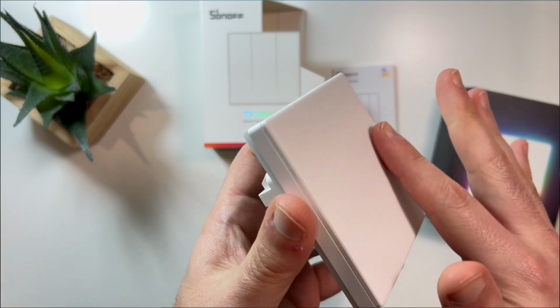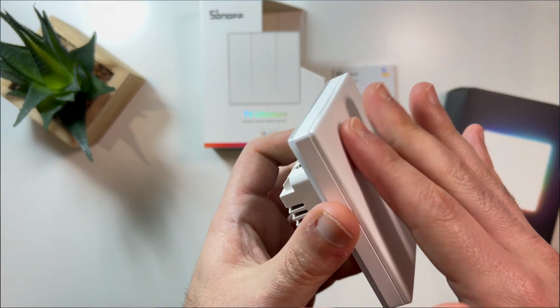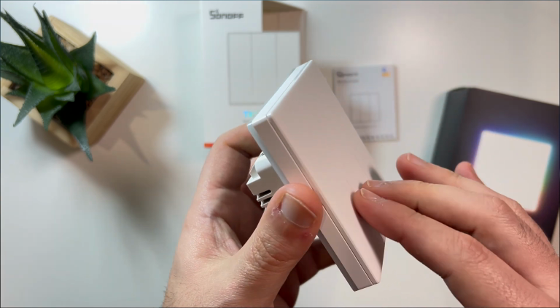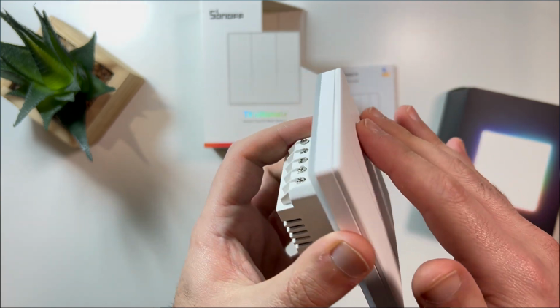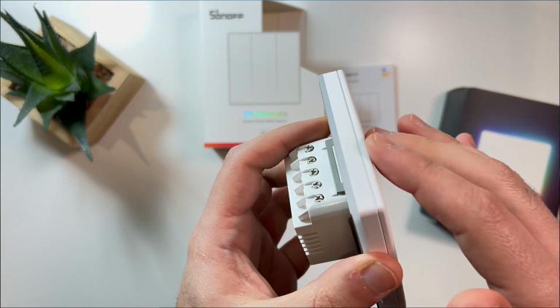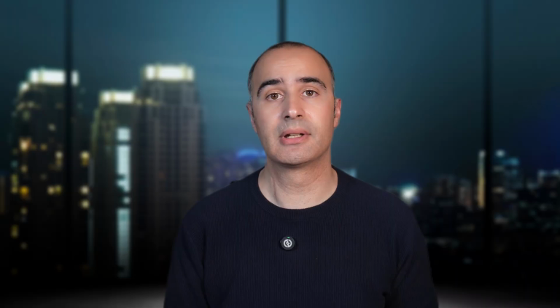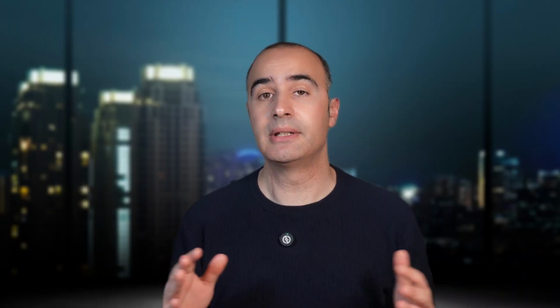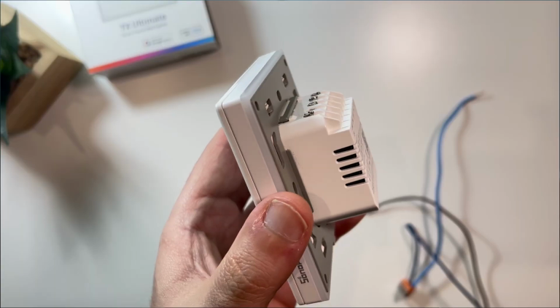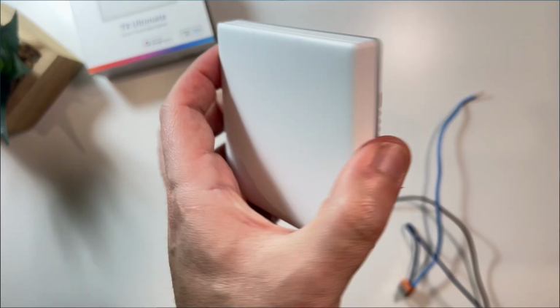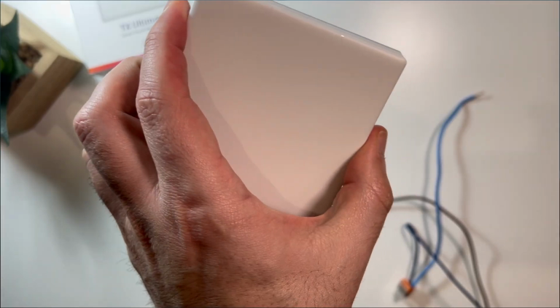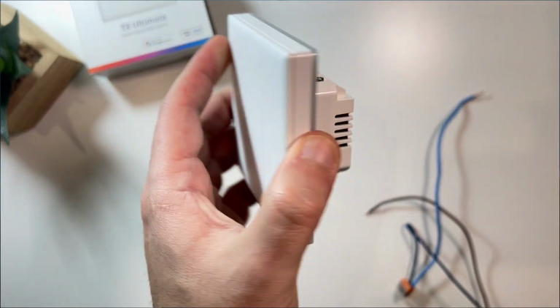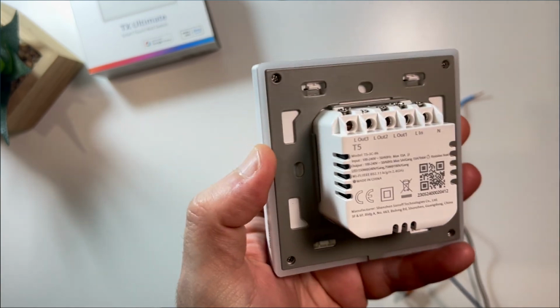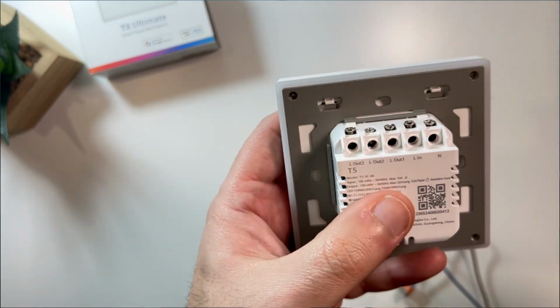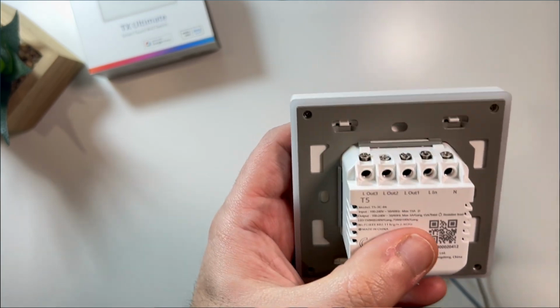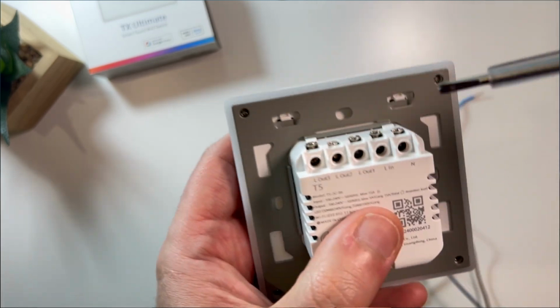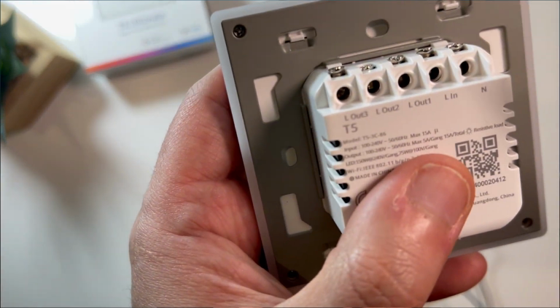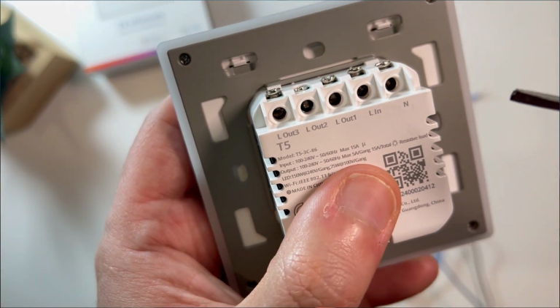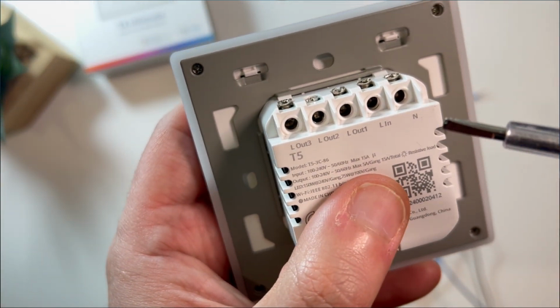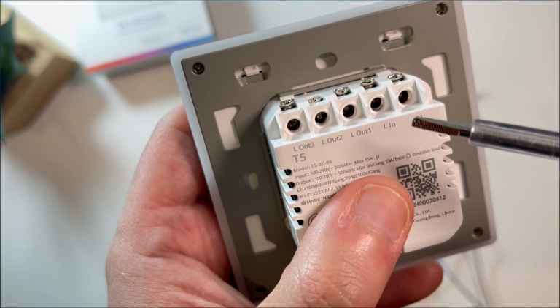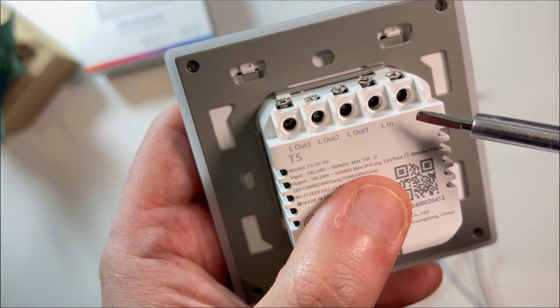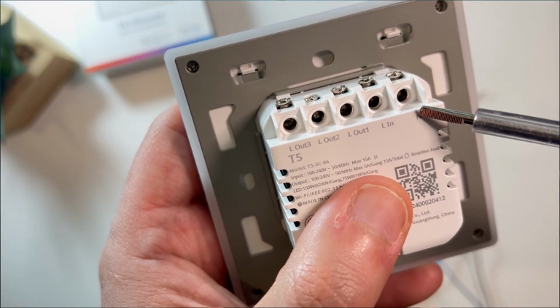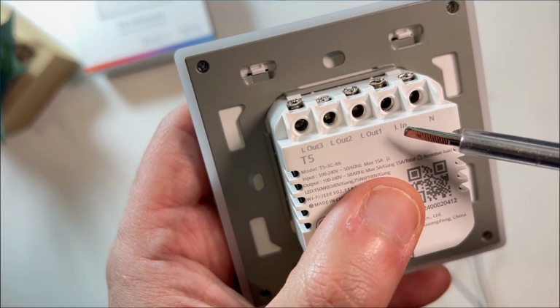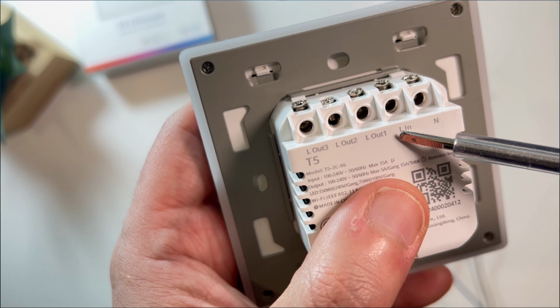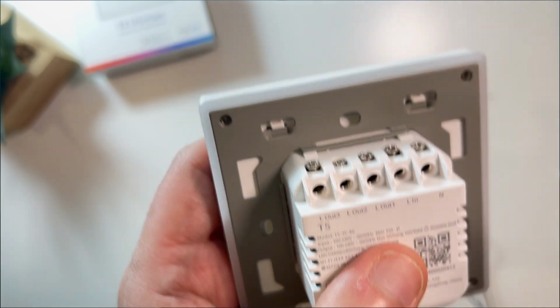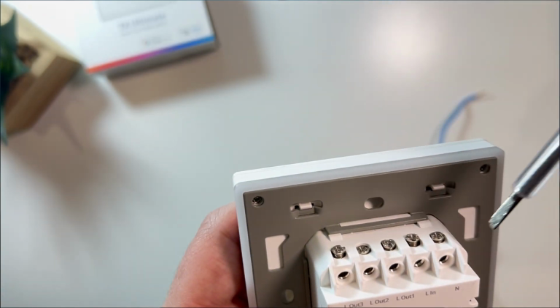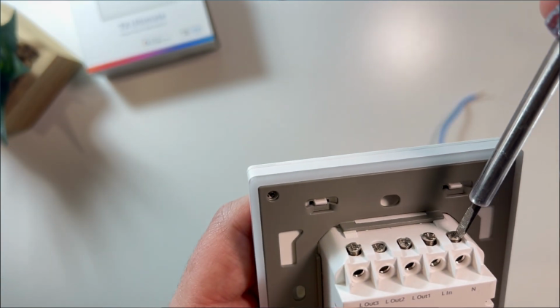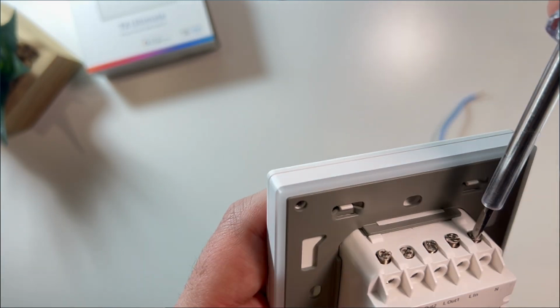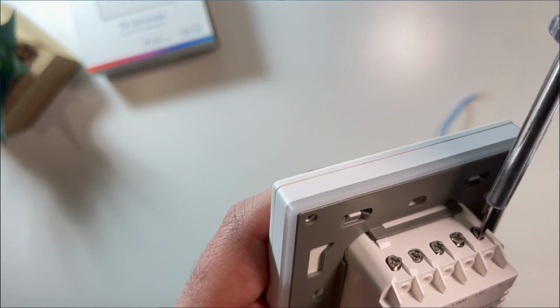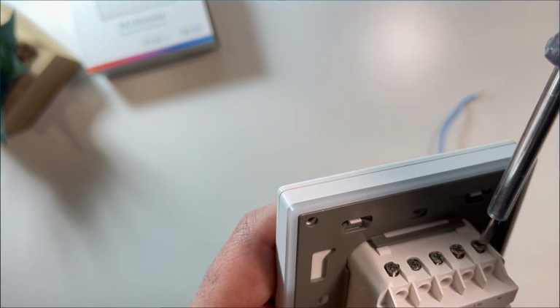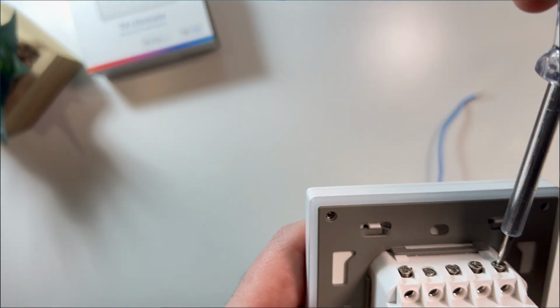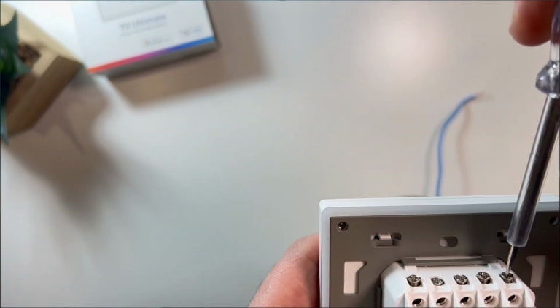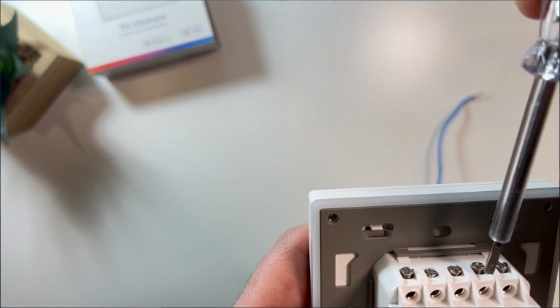Let's talk about the installation. The TX Ultimate comes in one, two, and three gang versions. Whether you're controlling lights or even a roller shutter, setup is quite simple.